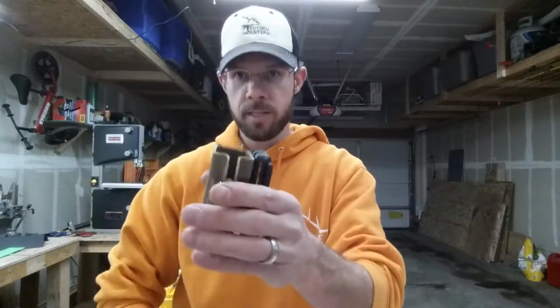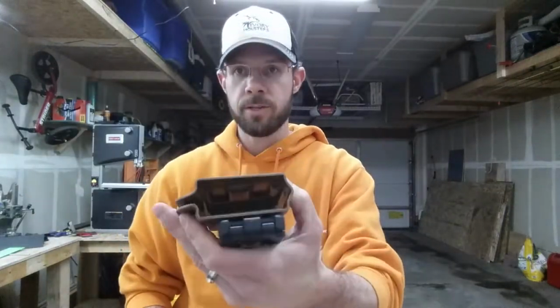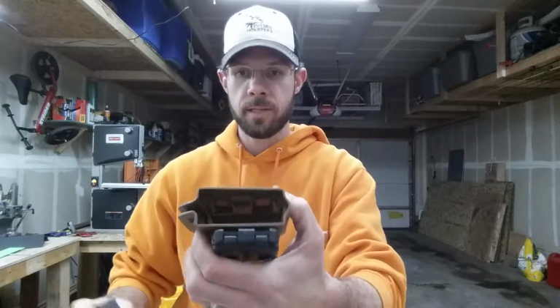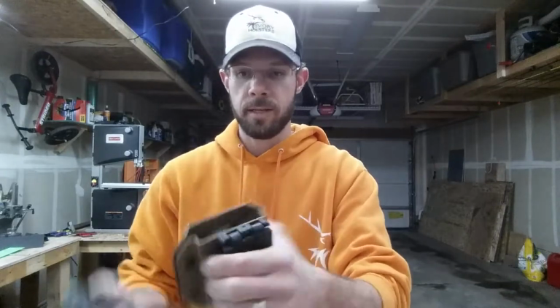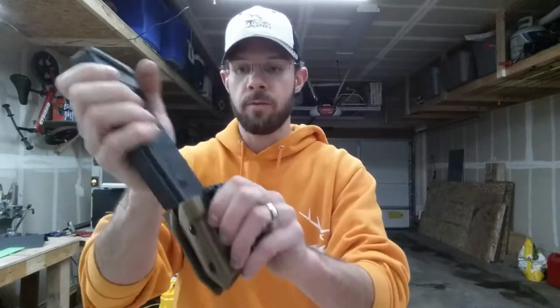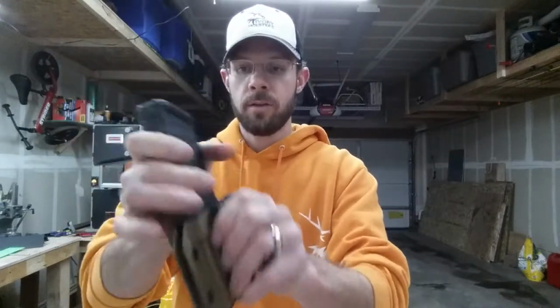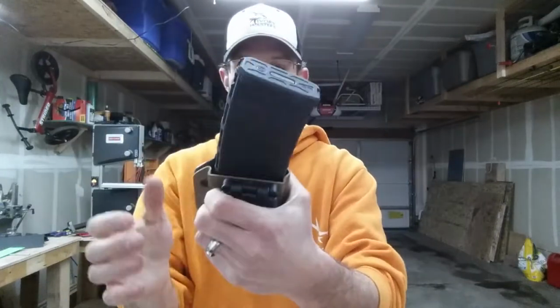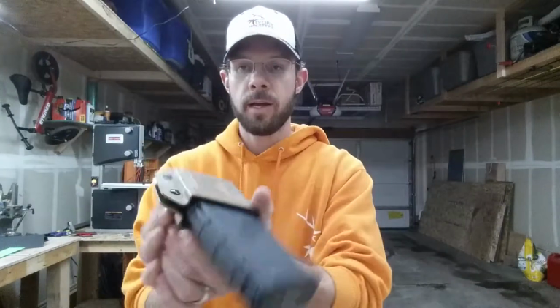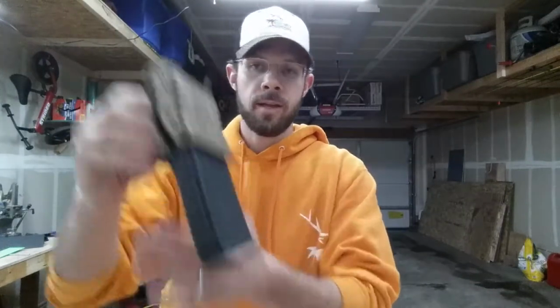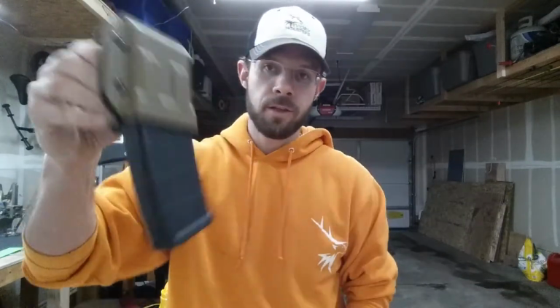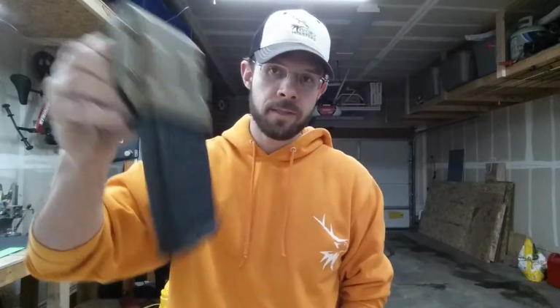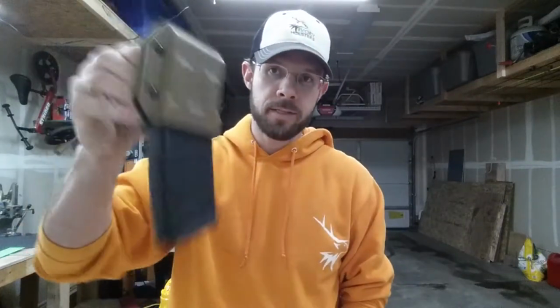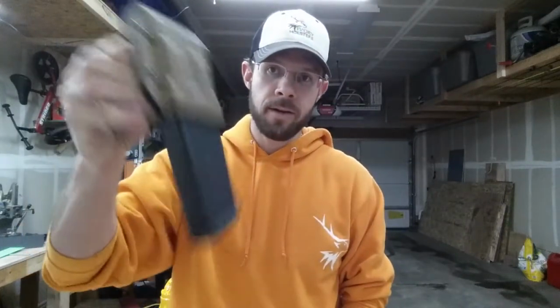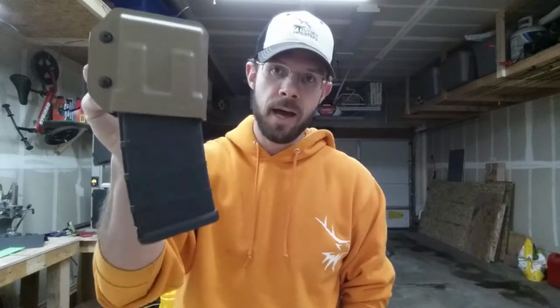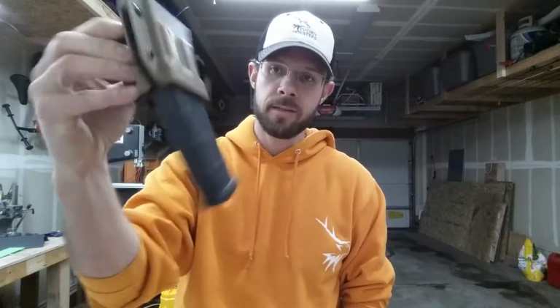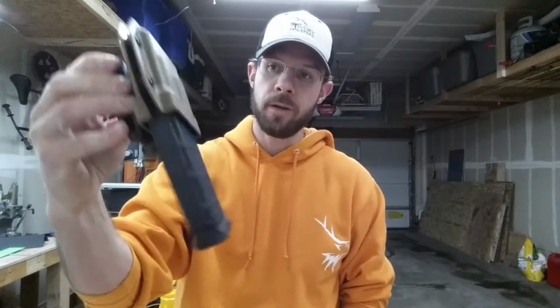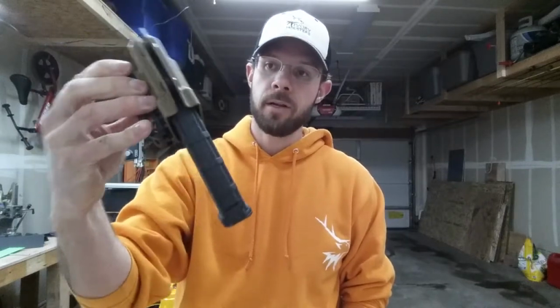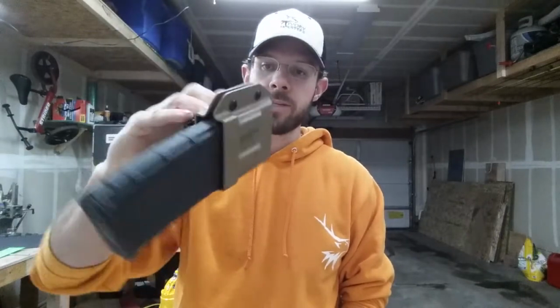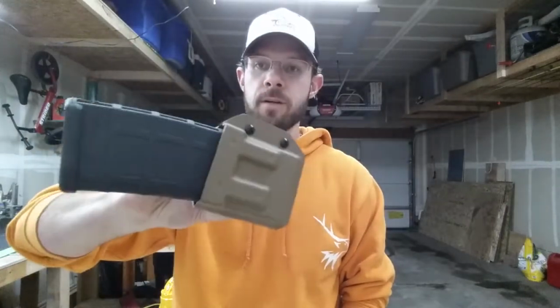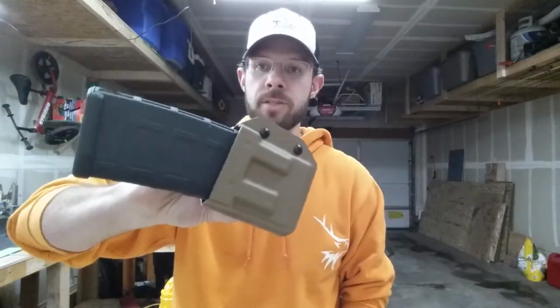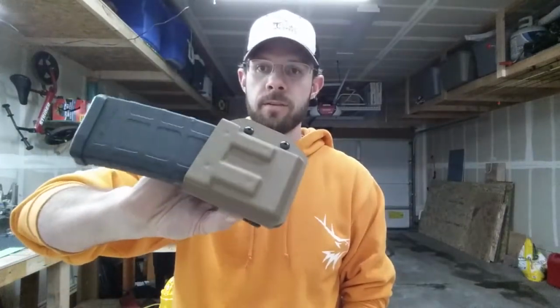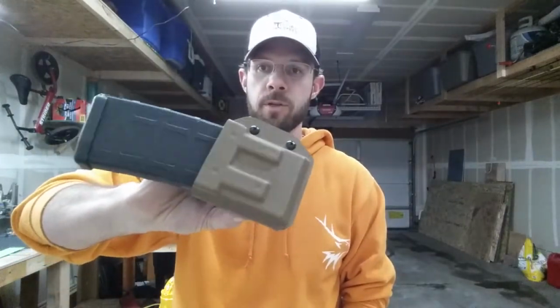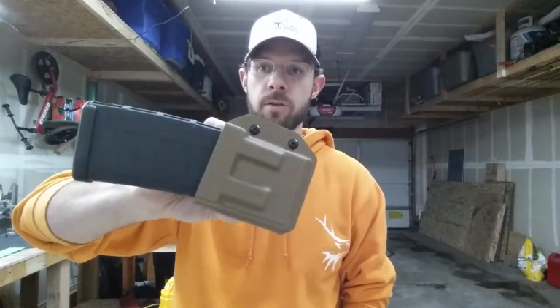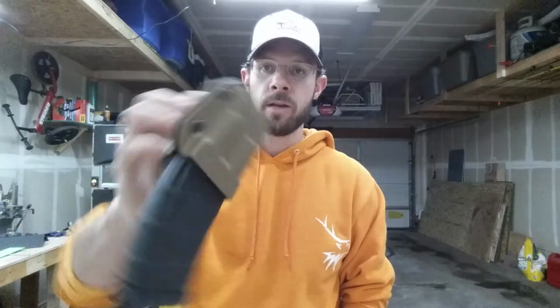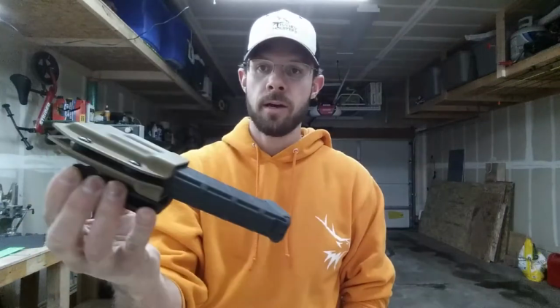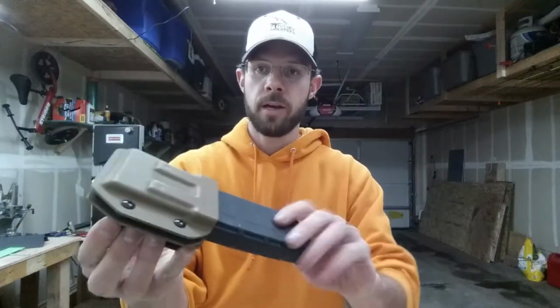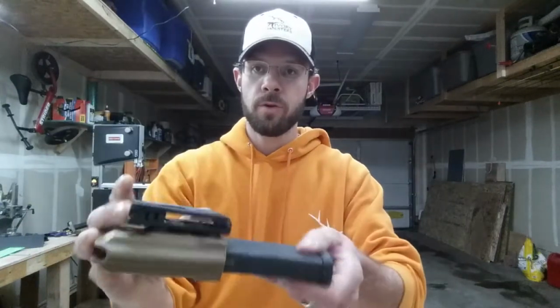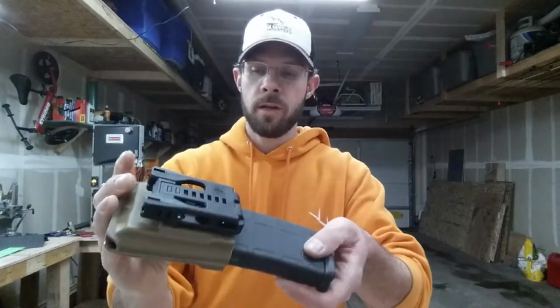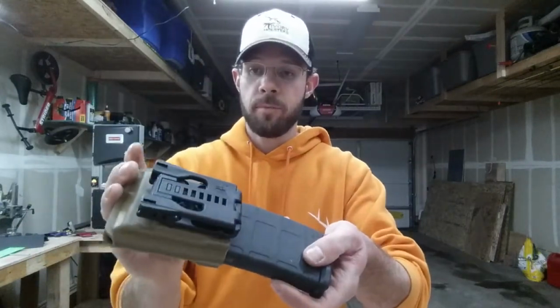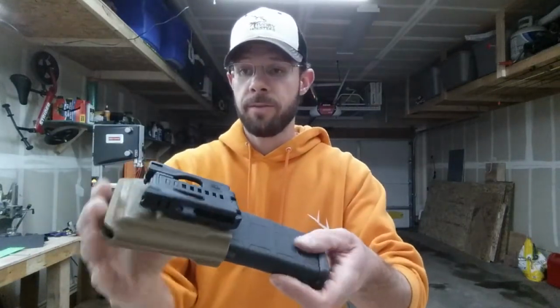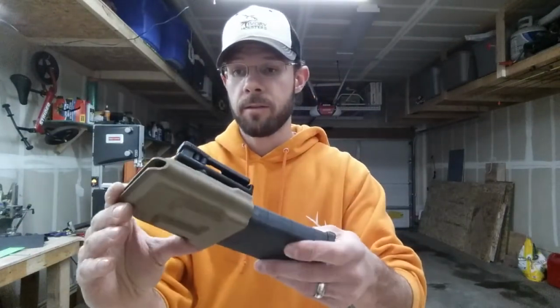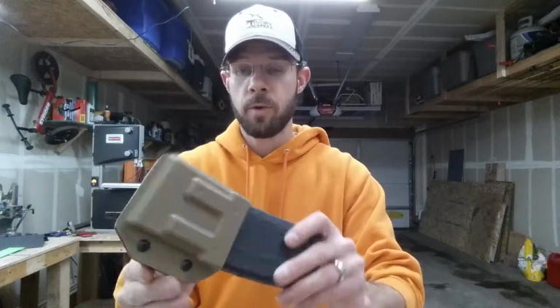Adjustable retention — this thing is stout. You can run them either way. There's 30 rounds in this magazine right now and it is not going anywhere. So let us know if it's something that you're interested in, if it's something that you would run, if you've got a use for it. I appreciate the feedback. Thanks for watching.